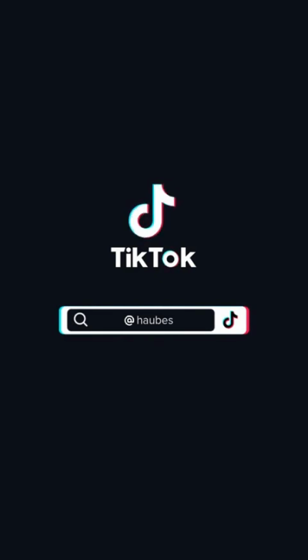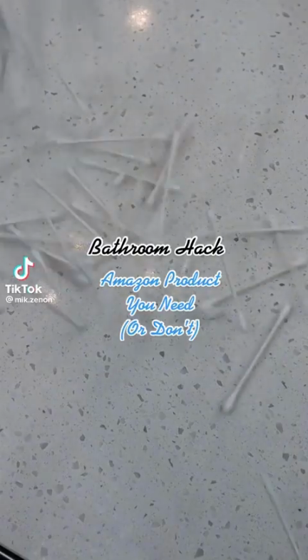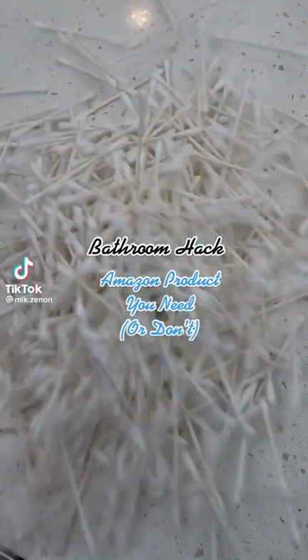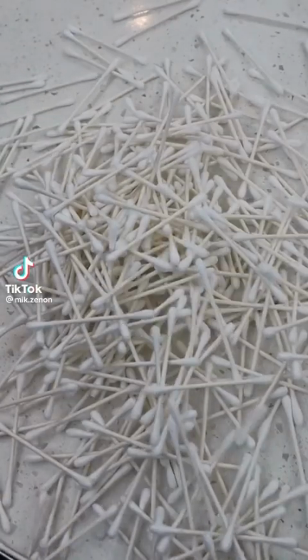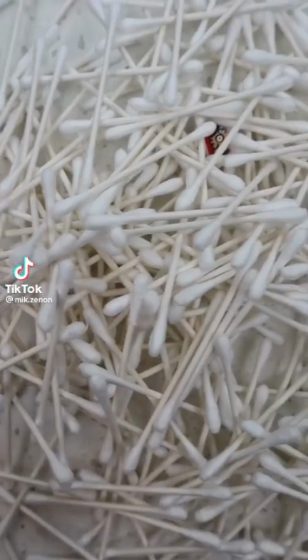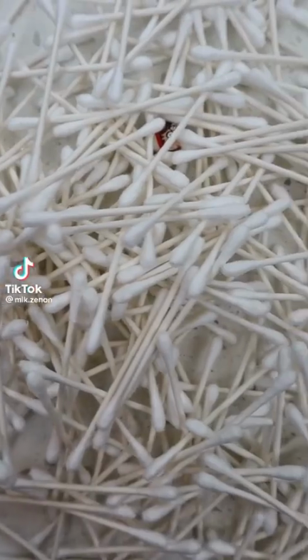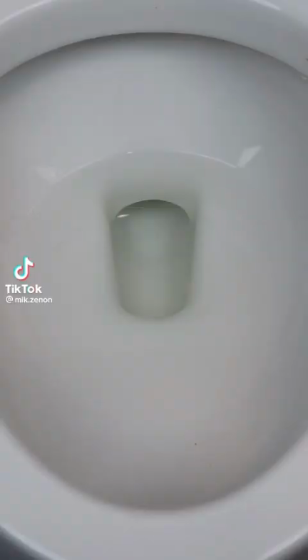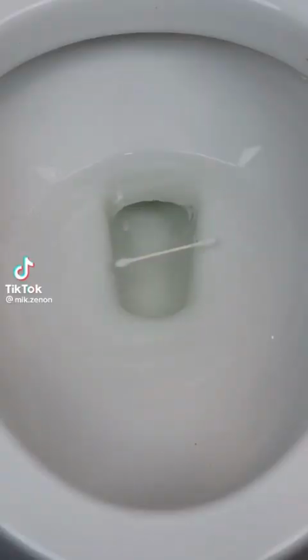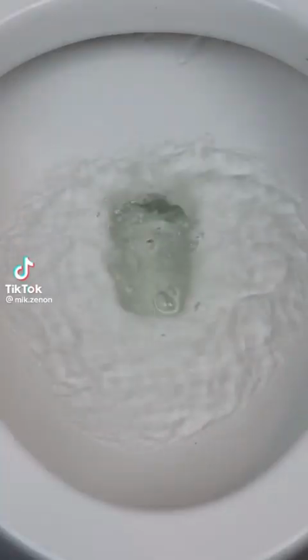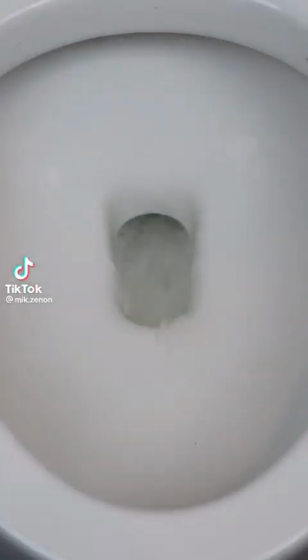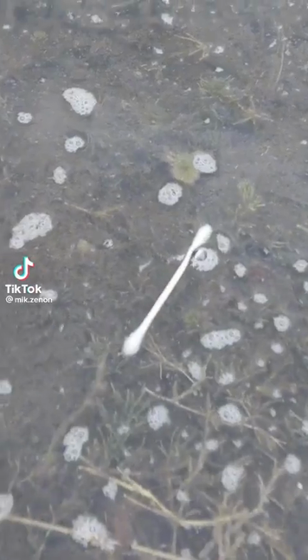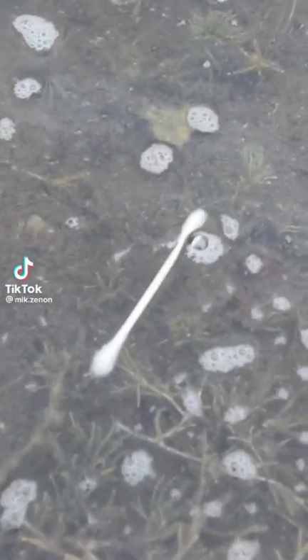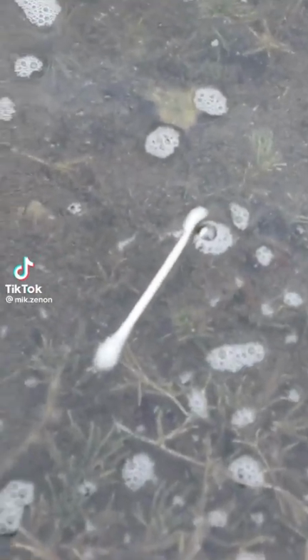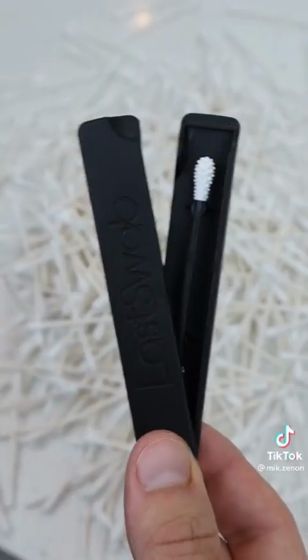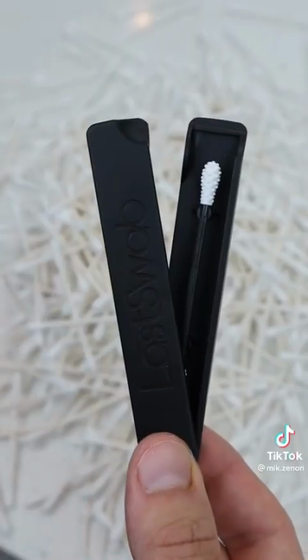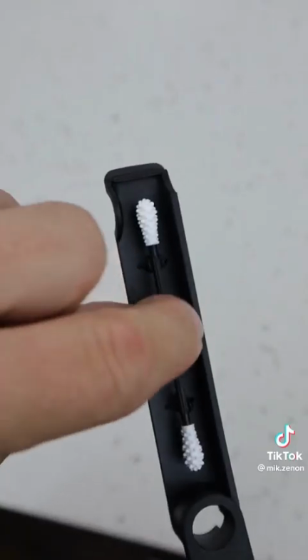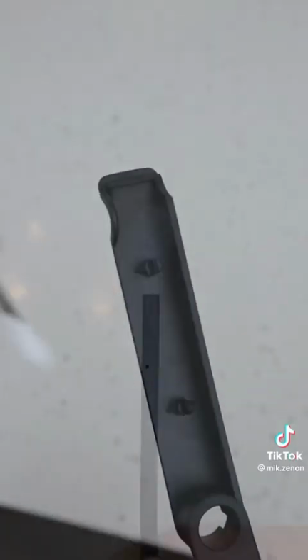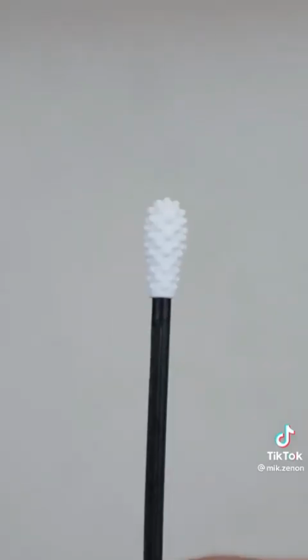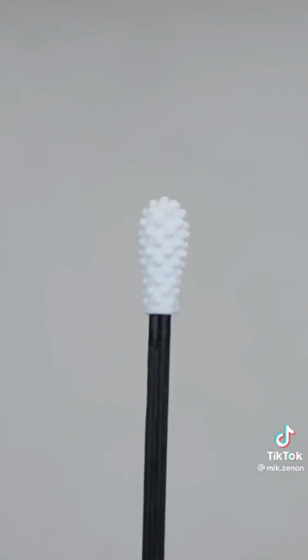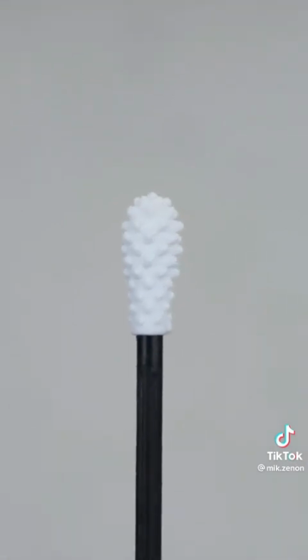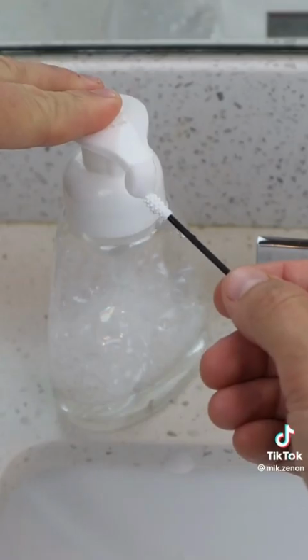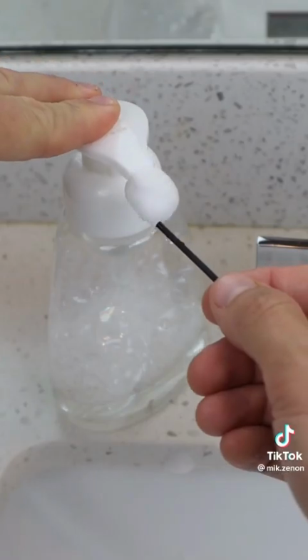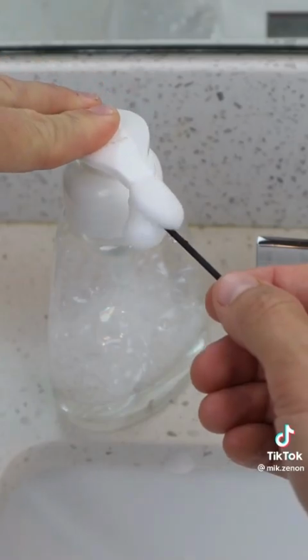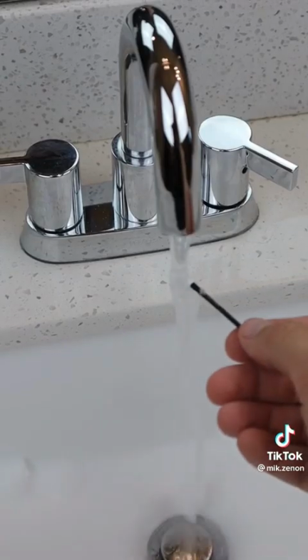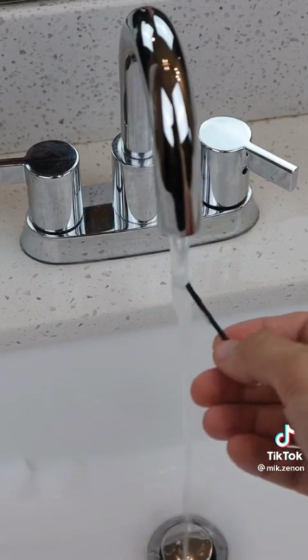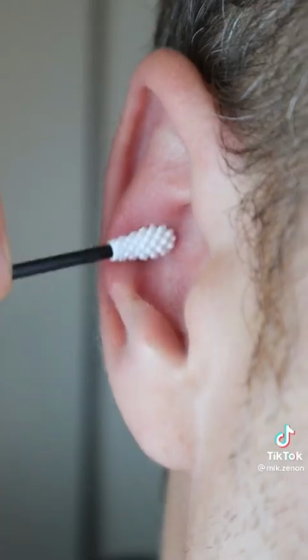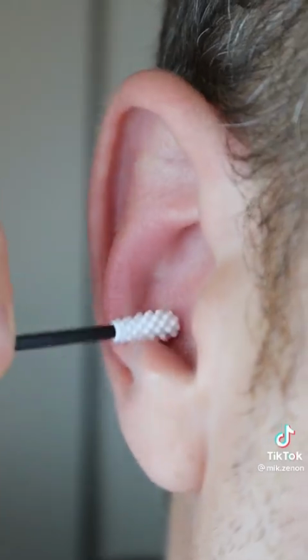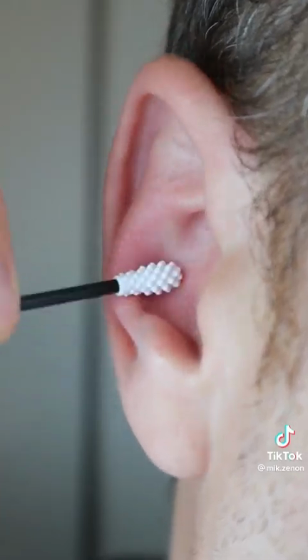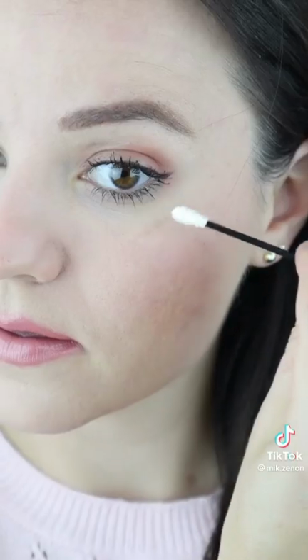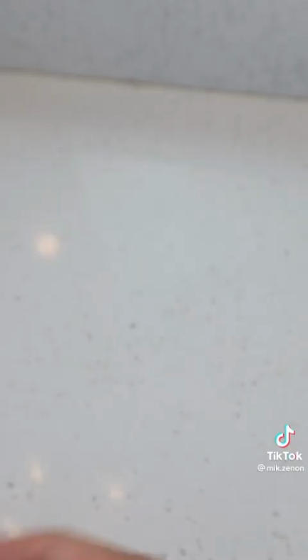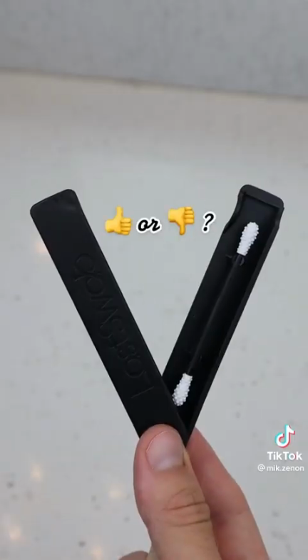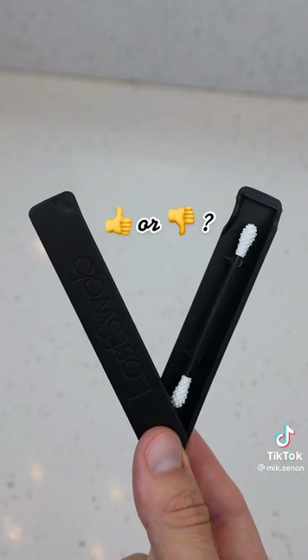A billion of these are used every day, being flushed down the toilet and ending up in our water. This is the Last Swab. It's made of soft materials that can be rewashed a thousand times and used for cleaning and touch-ups. So what do you think of this?